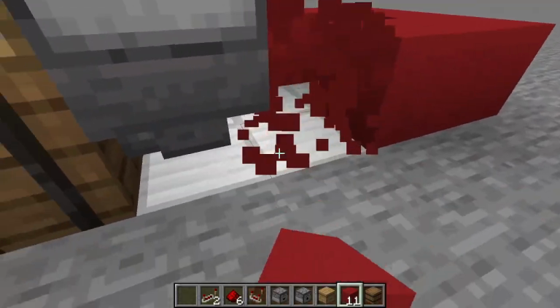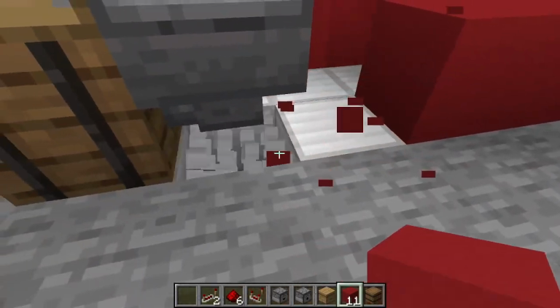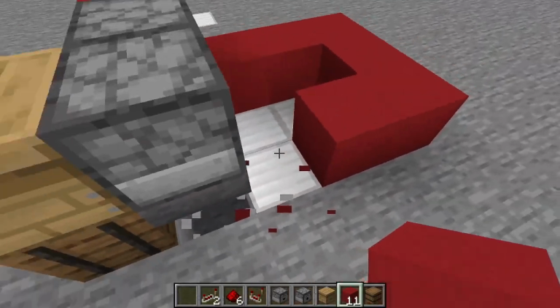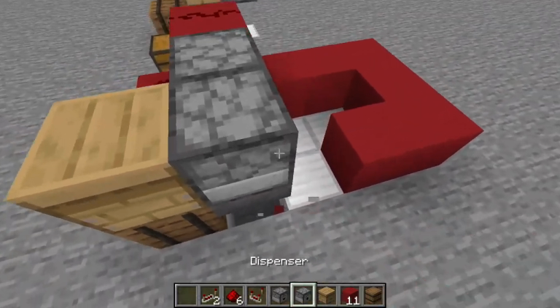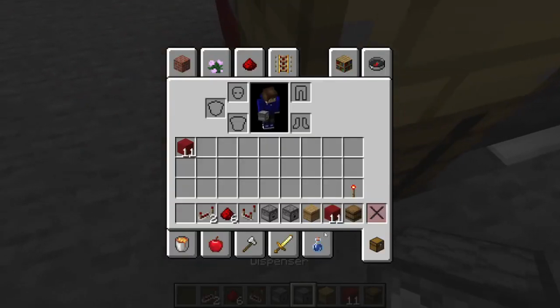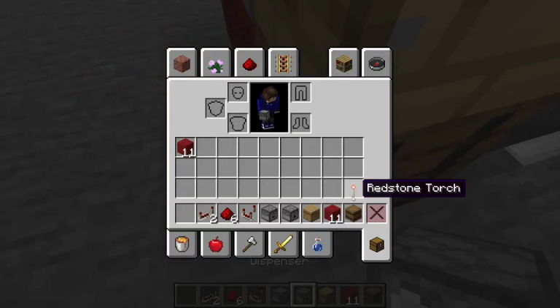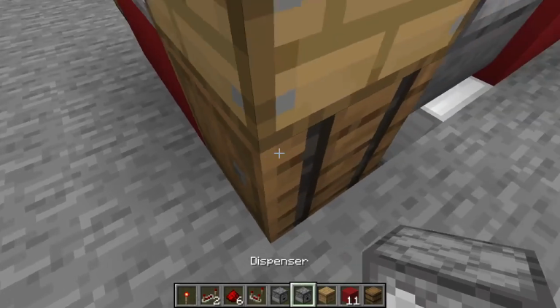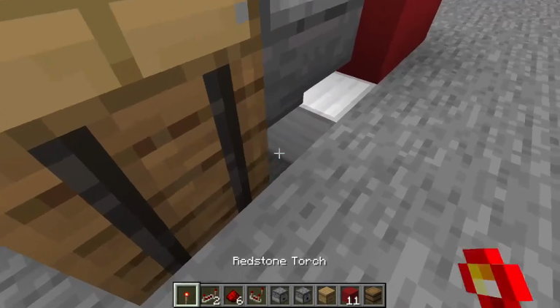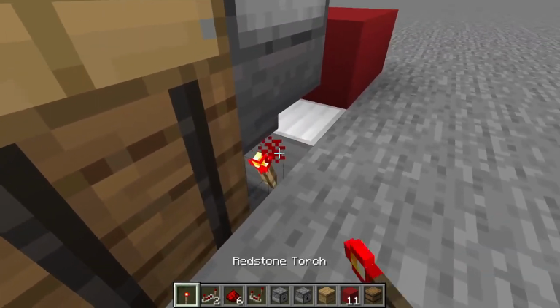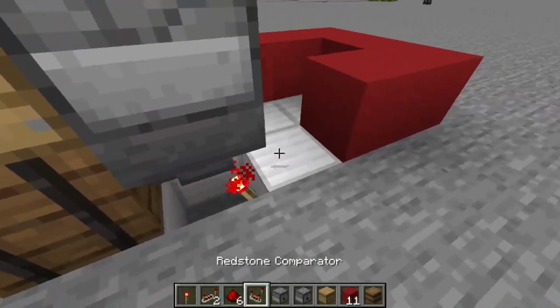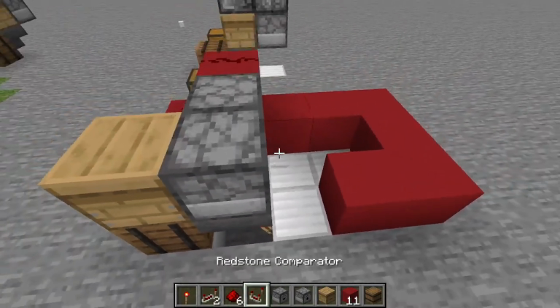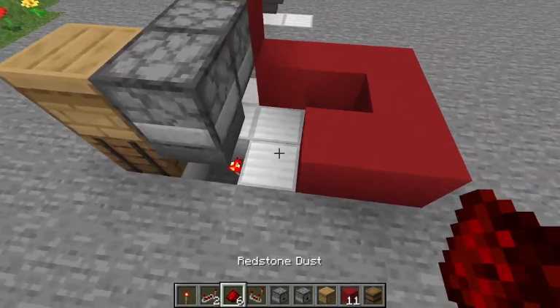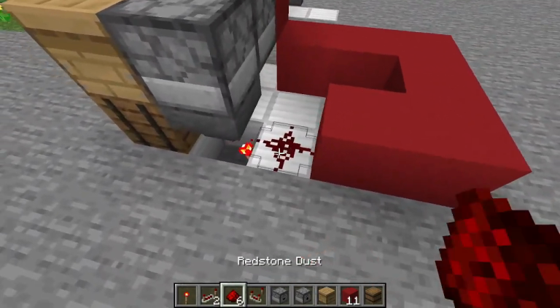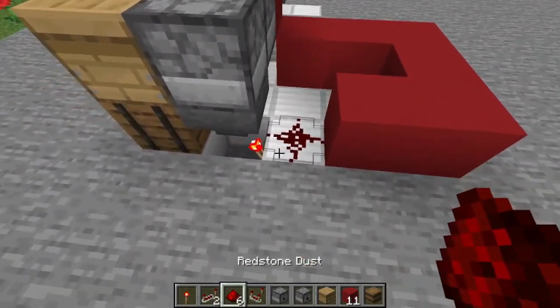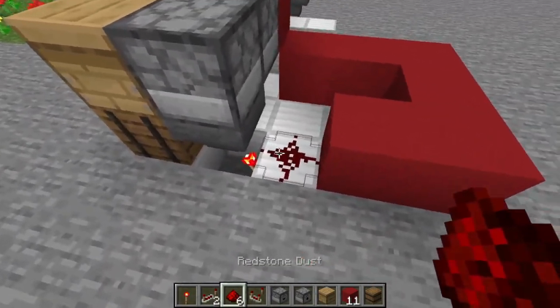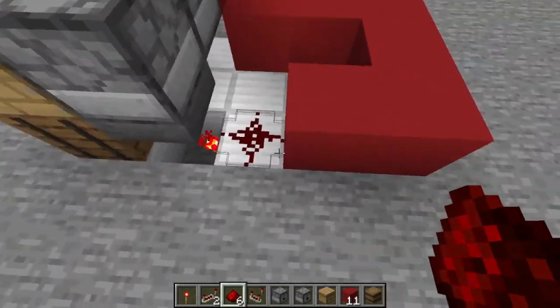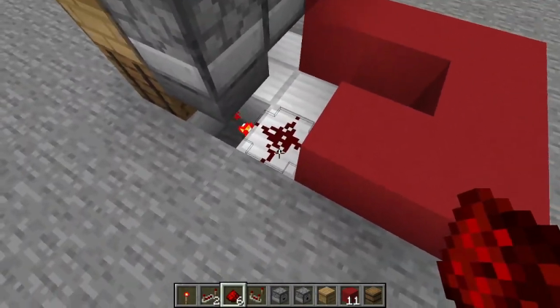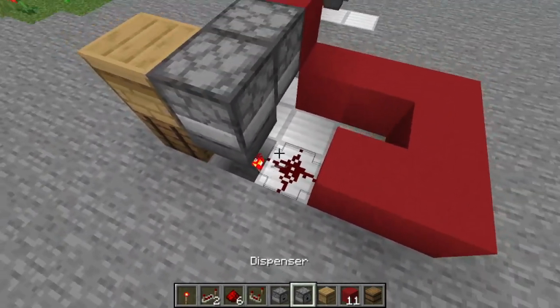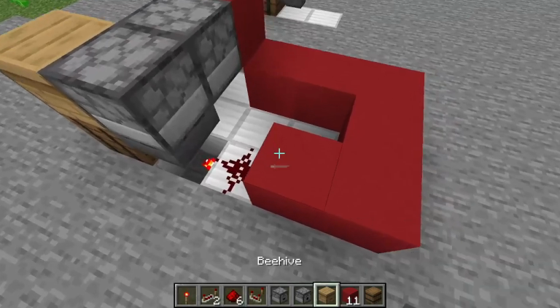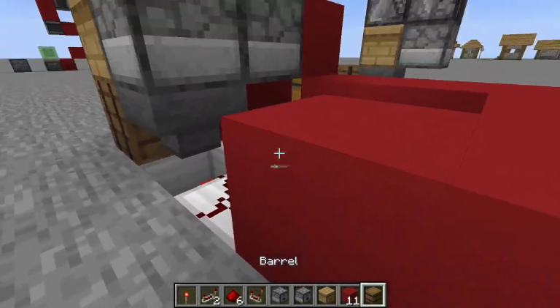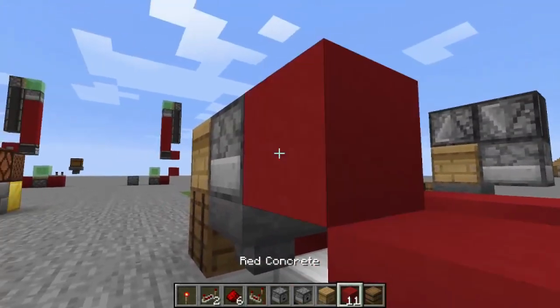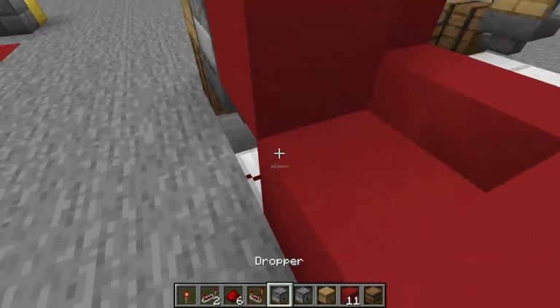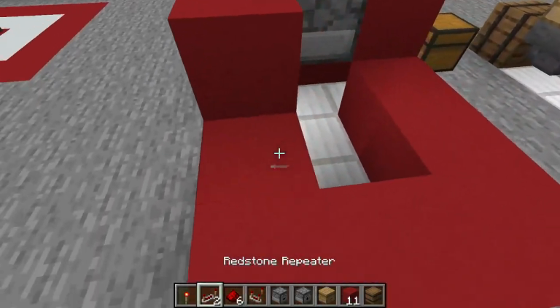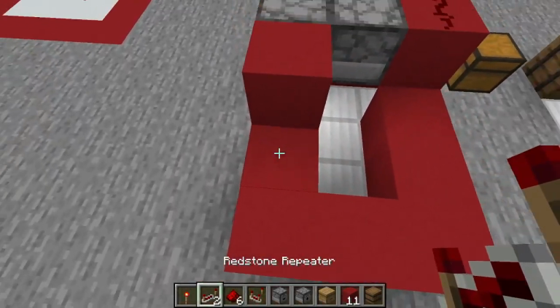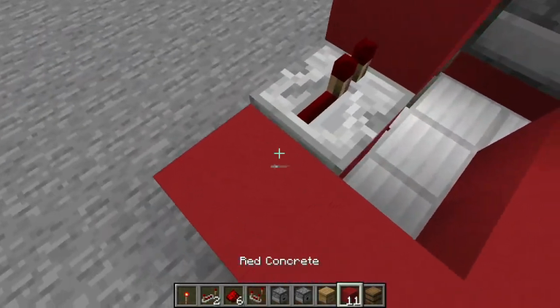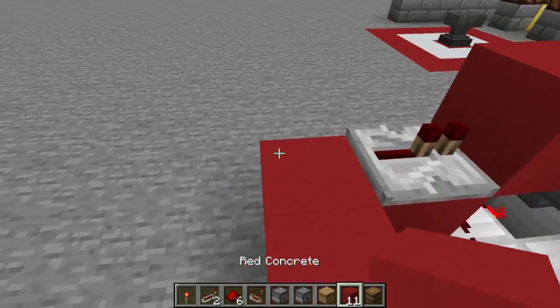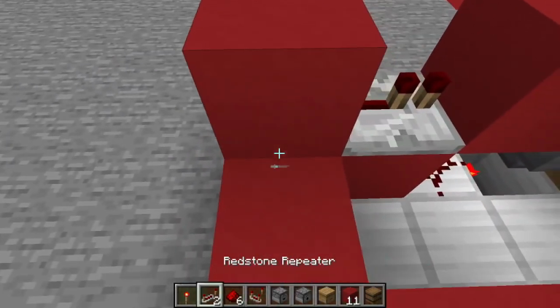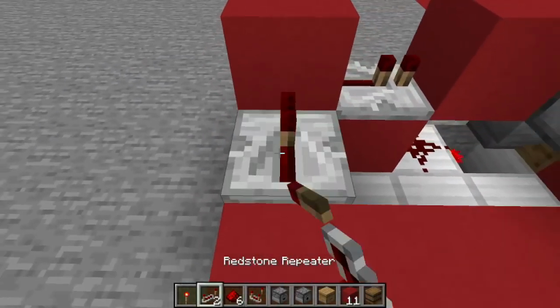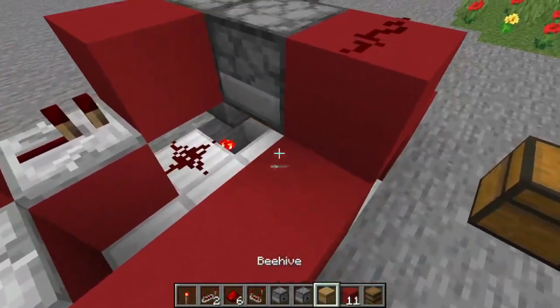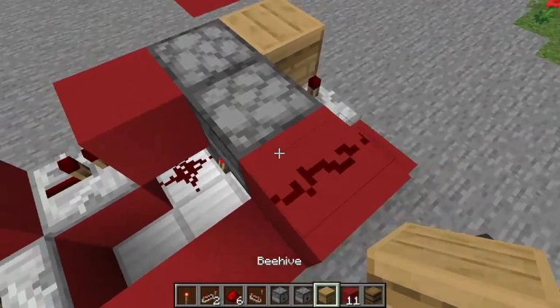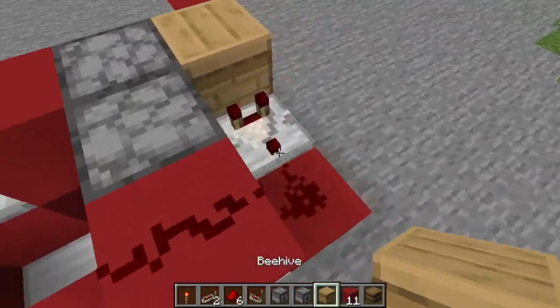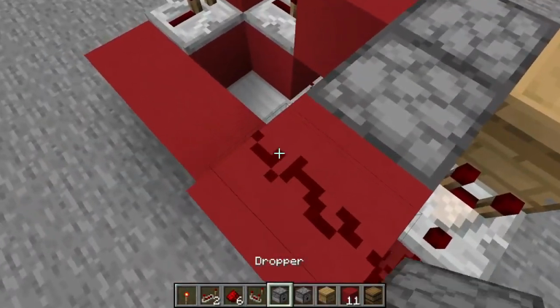Then you're going to want to build this out. Break that block there. Grab yourself a redstone torch and put a piece of redstone — make sure it's doing the little X pattern or else this will not work. Block right there, repeater, block, repeater.